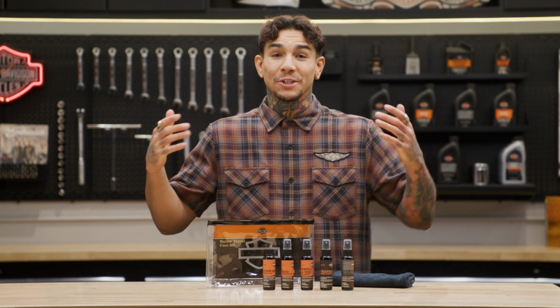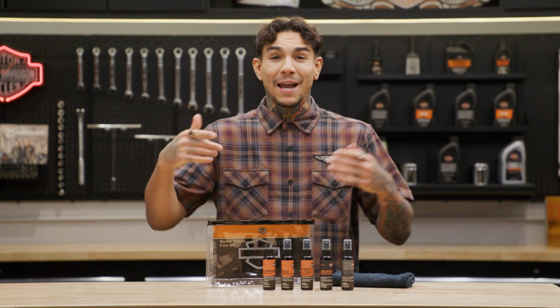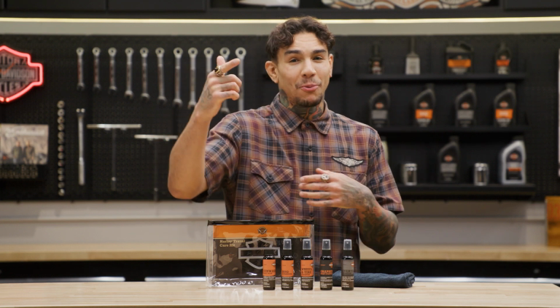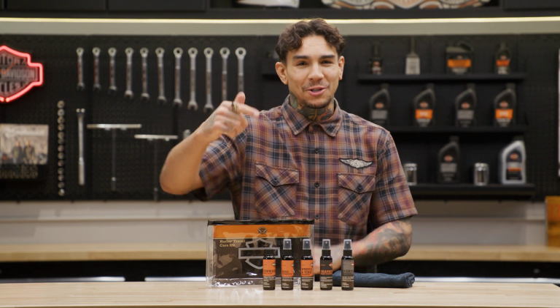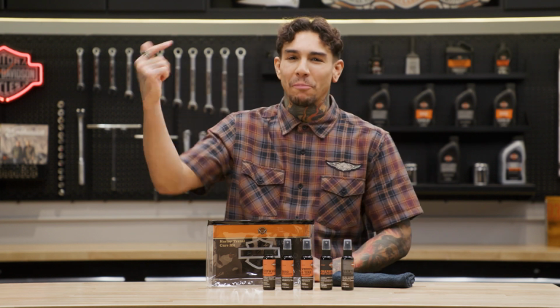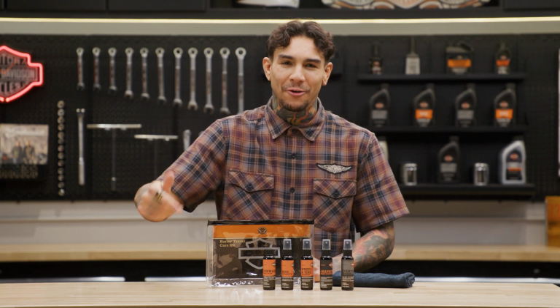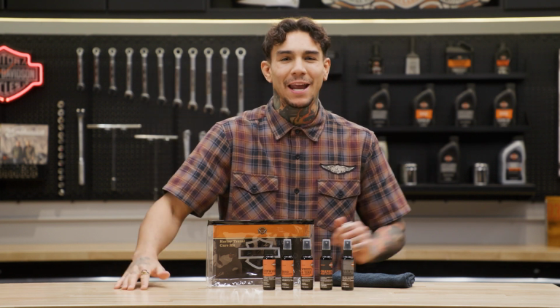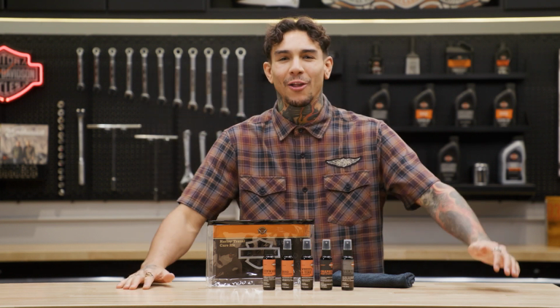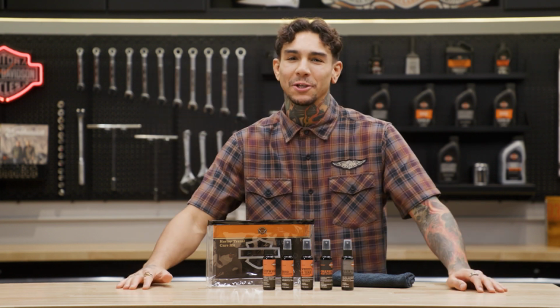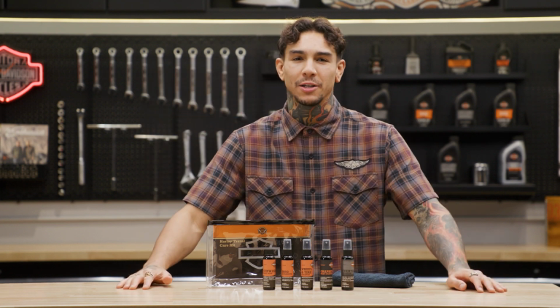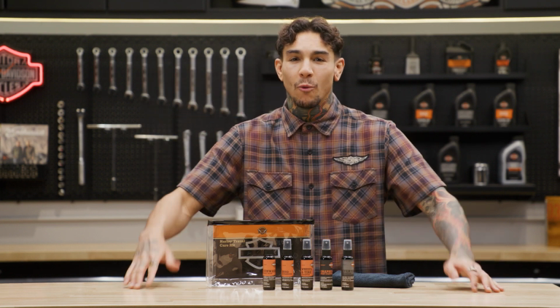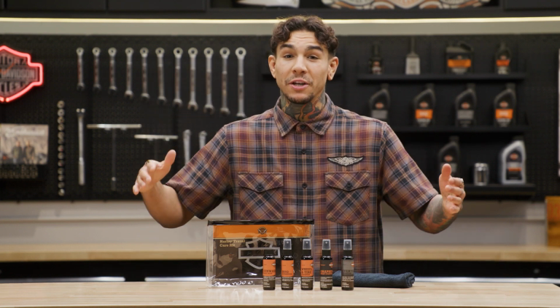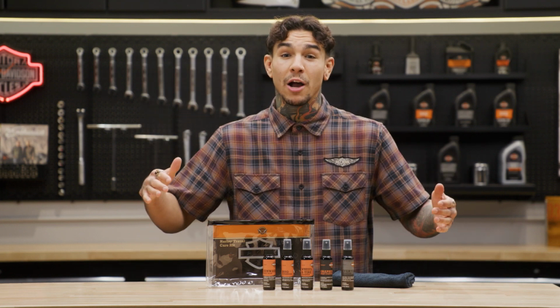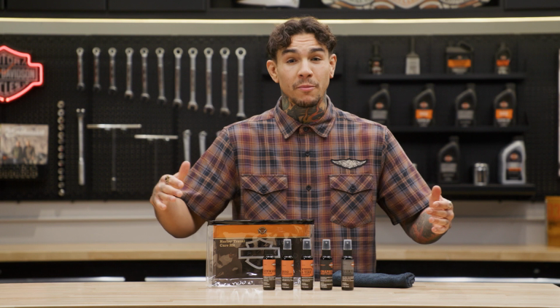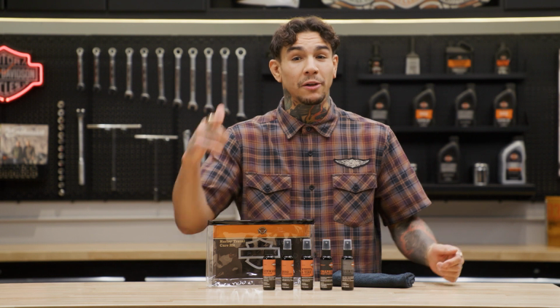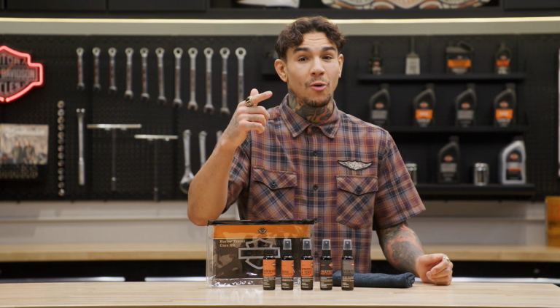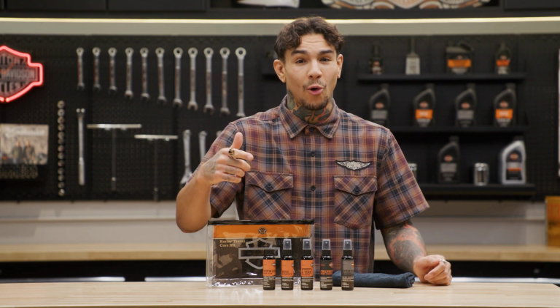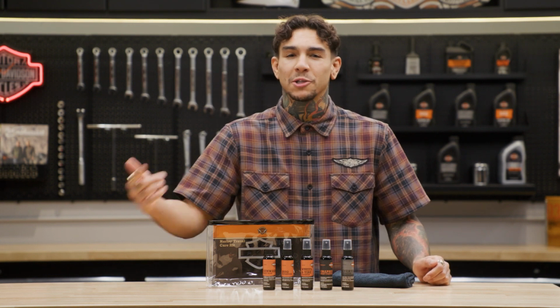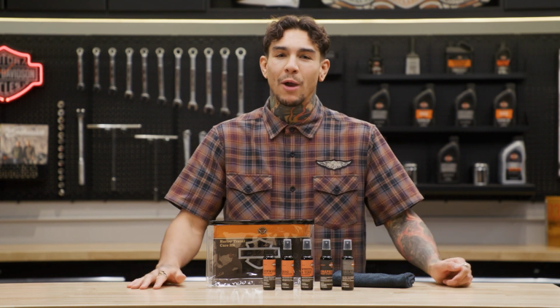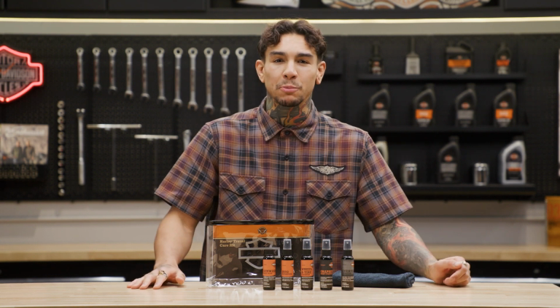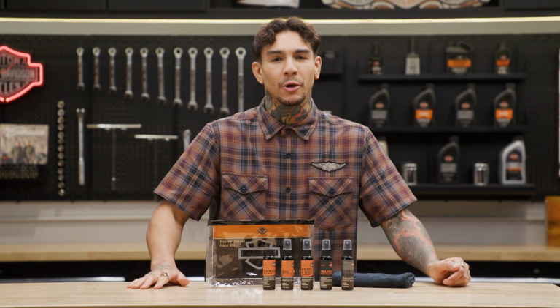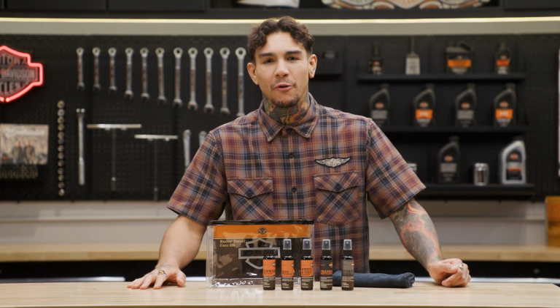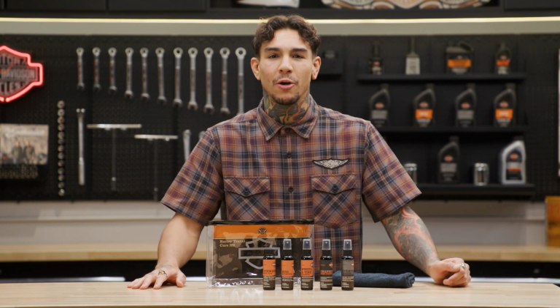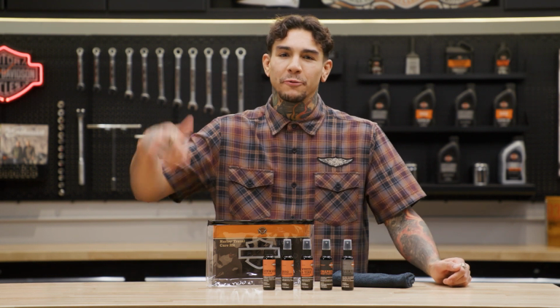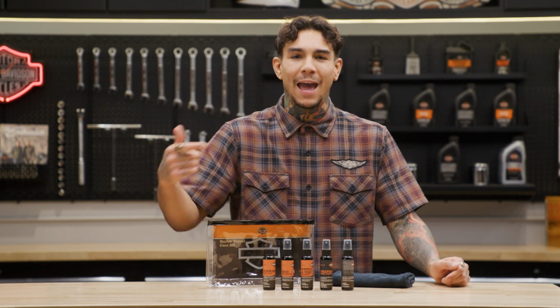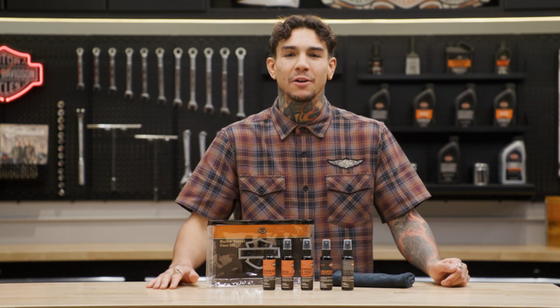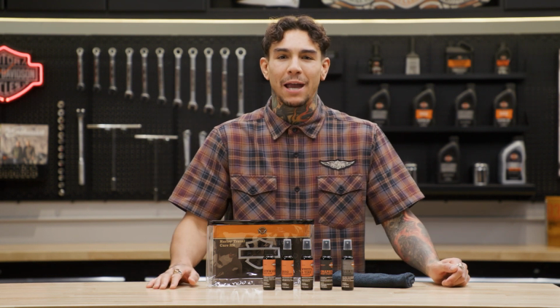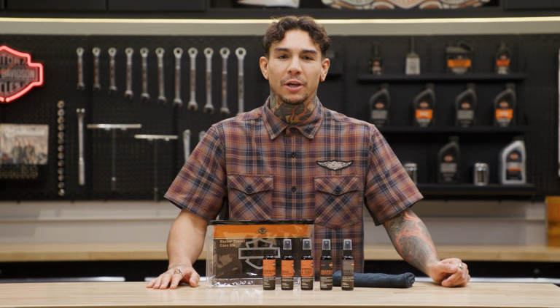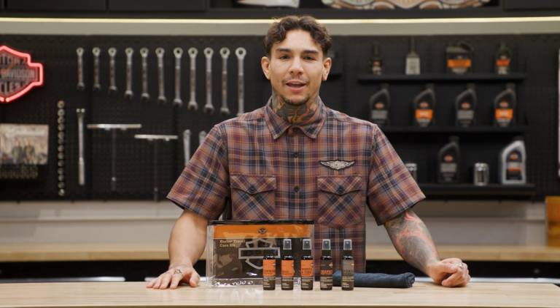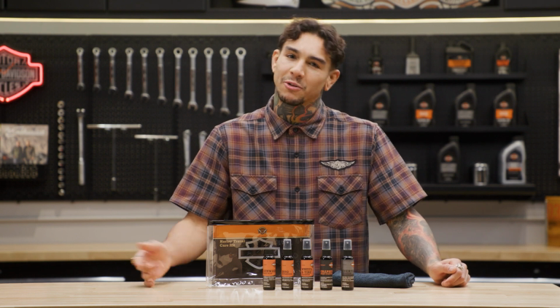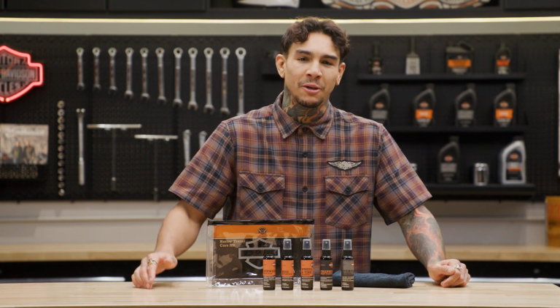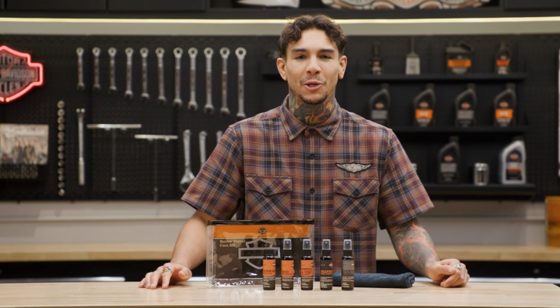What's up guys, it's your boy Andre and we're back here again at the Harley Davidson garage. Whether you need to clean off a dirty motorcycle at home or scrub away bug splatters while you're off on the road, you've got to have this compact travel care kit. So let's go see what's included.